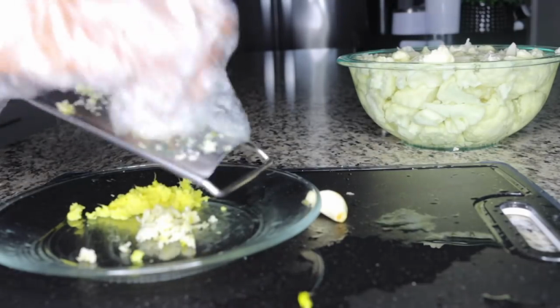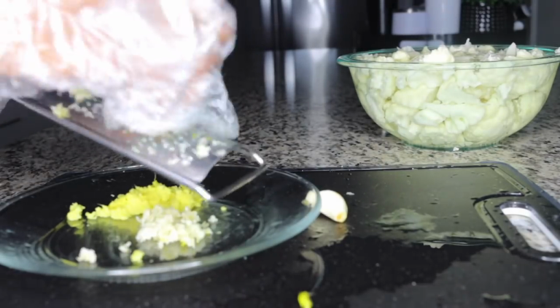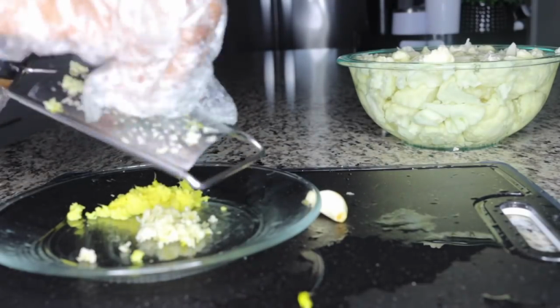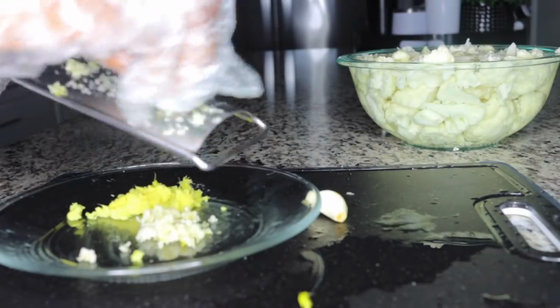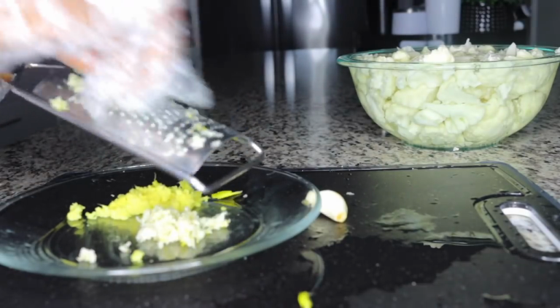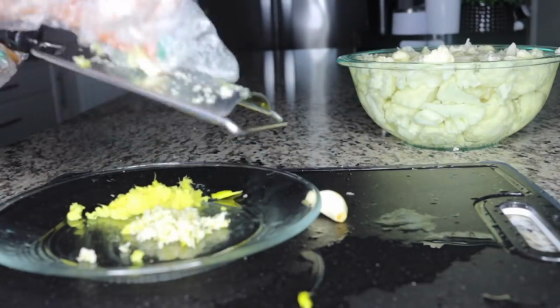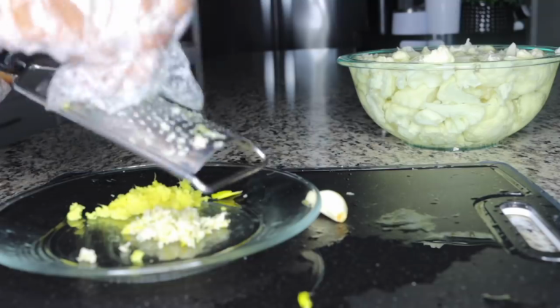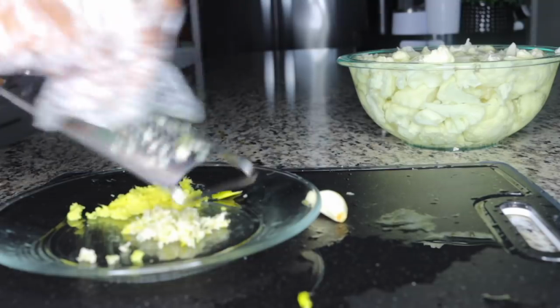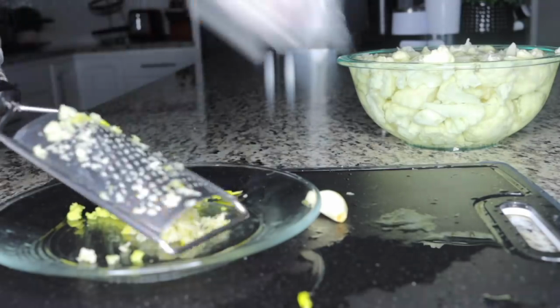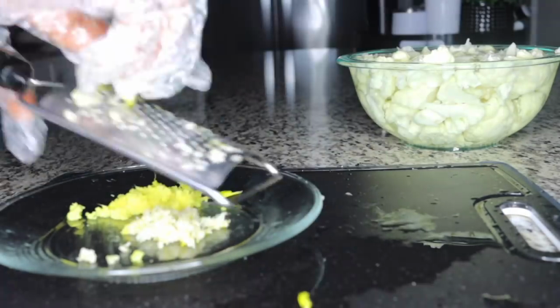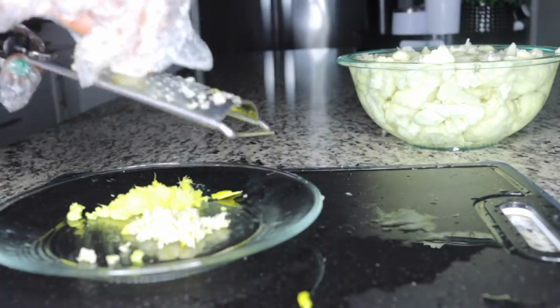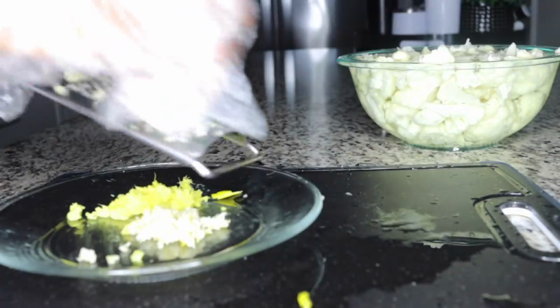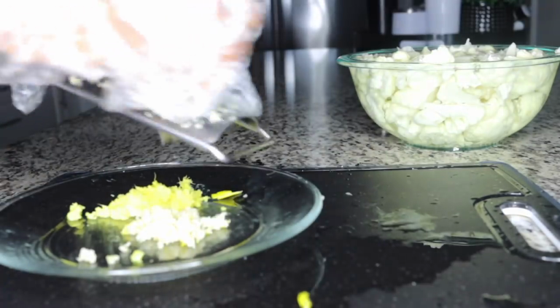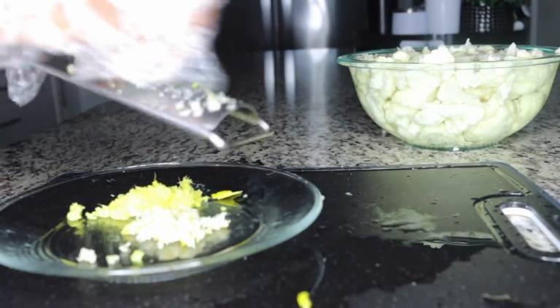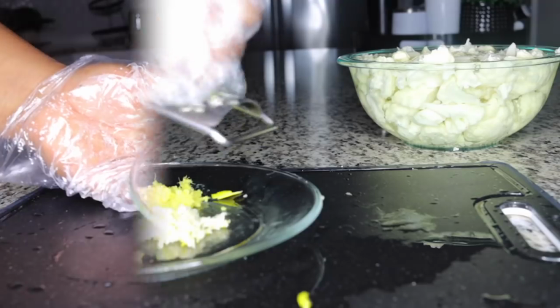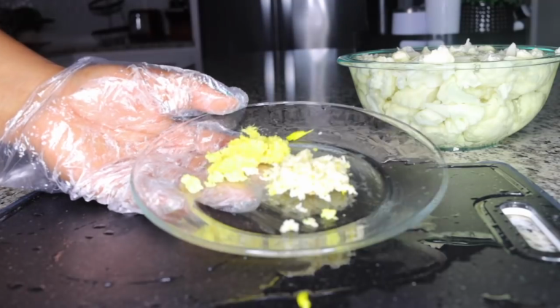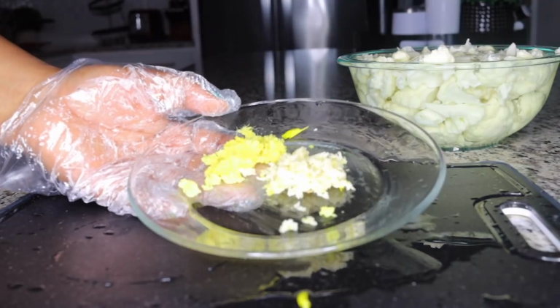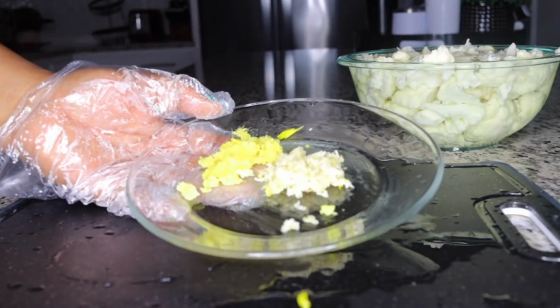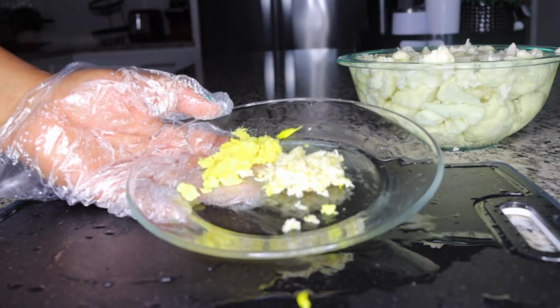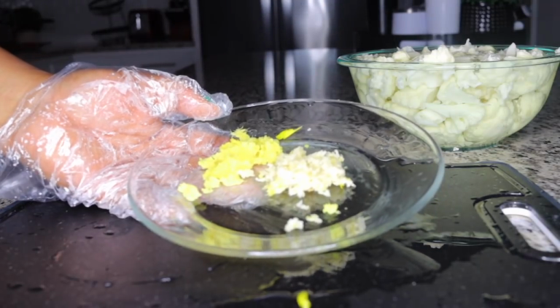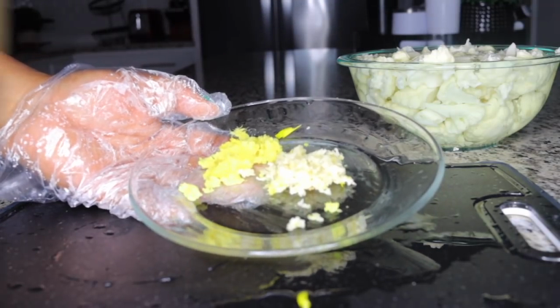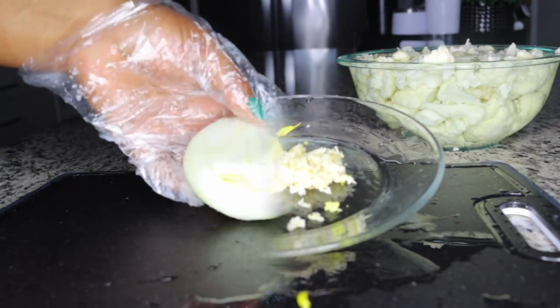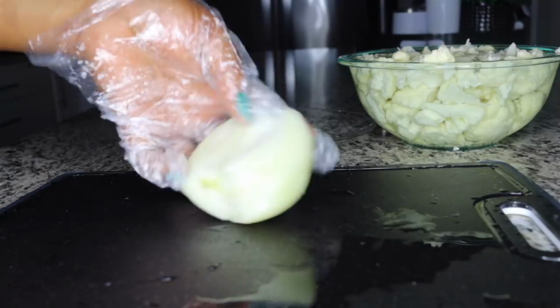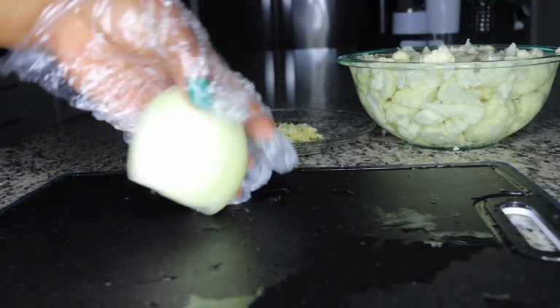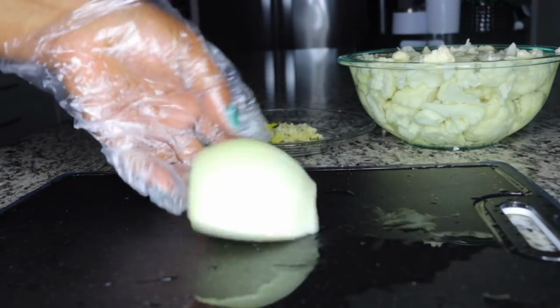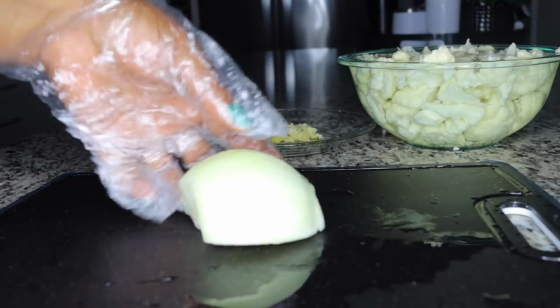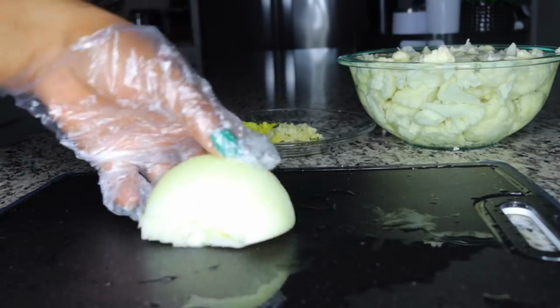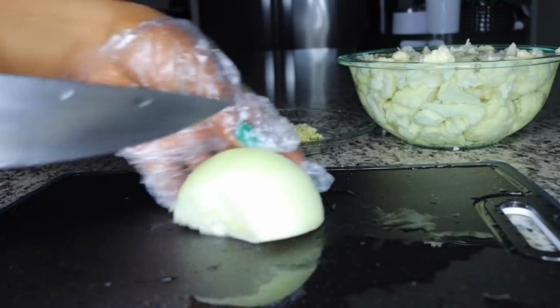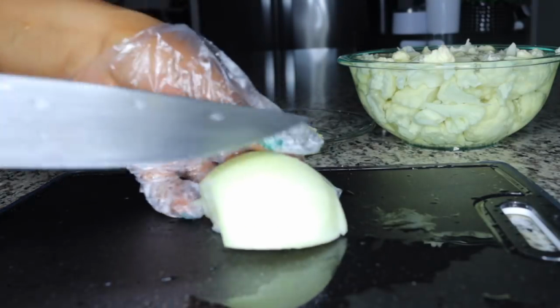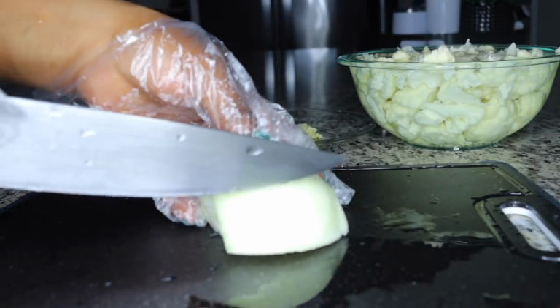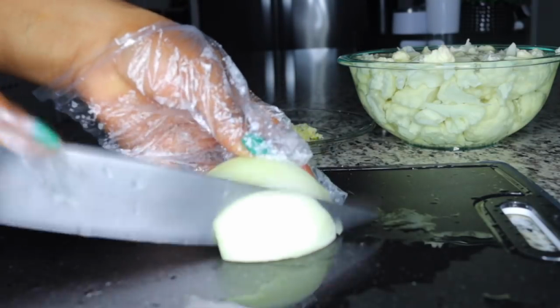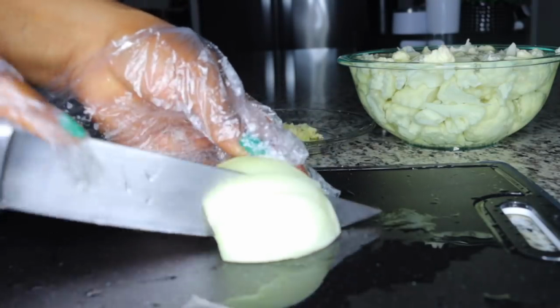You just want to get your grater and grate the ginger and garlic. Garlic and ginger are very good for cleansing — they flush you out, boost your metabolism, and leave you clean from the inside.